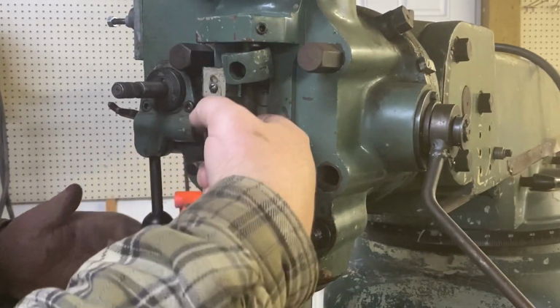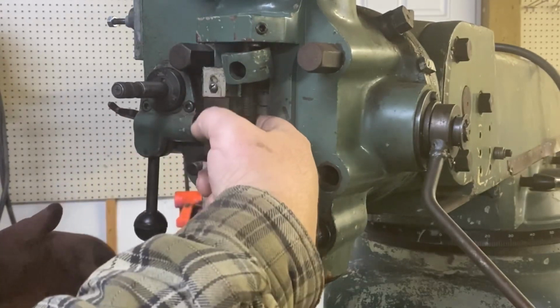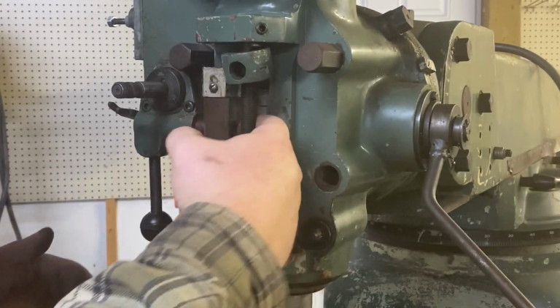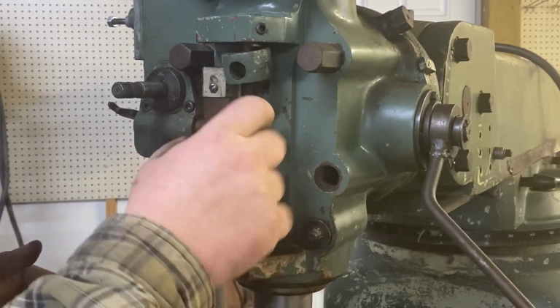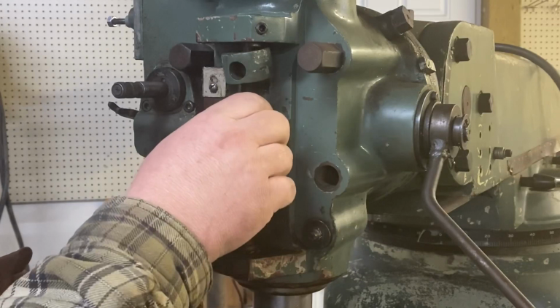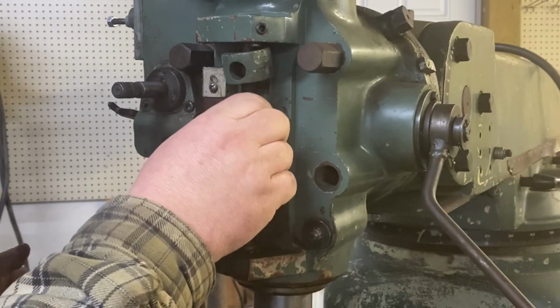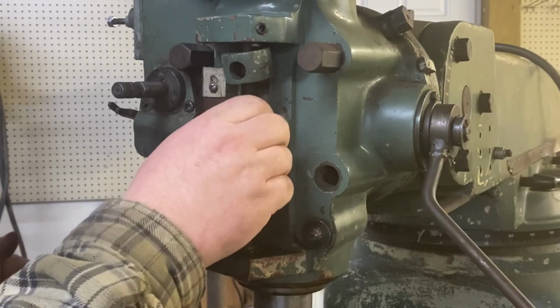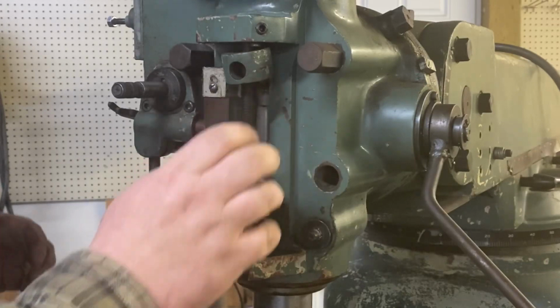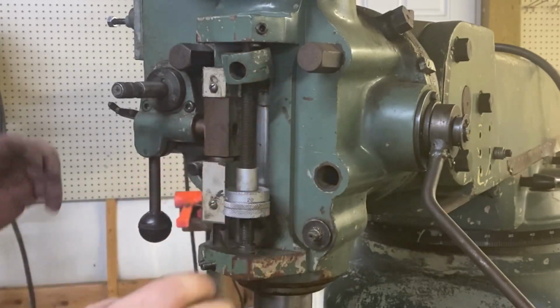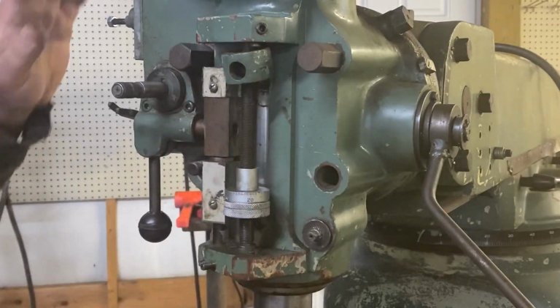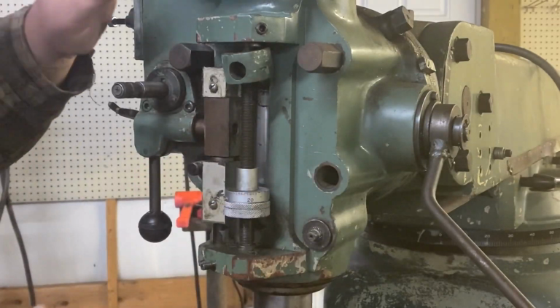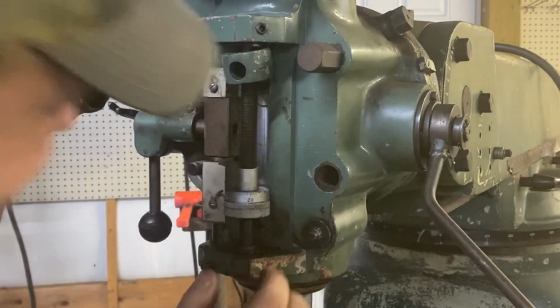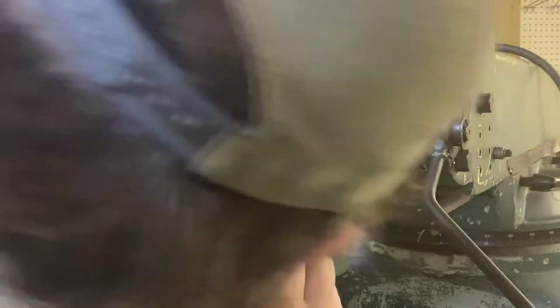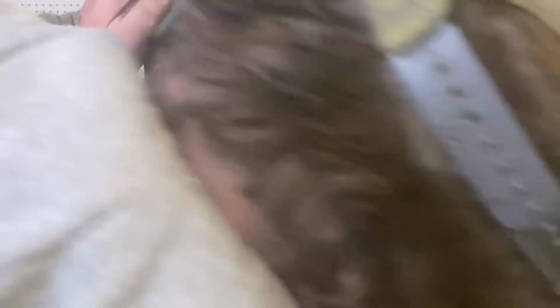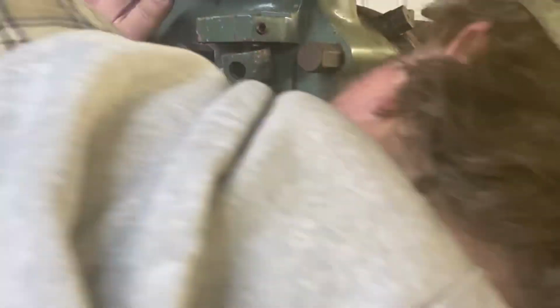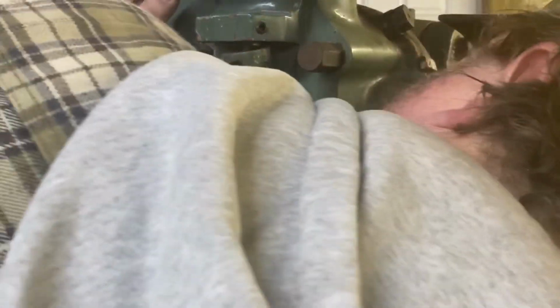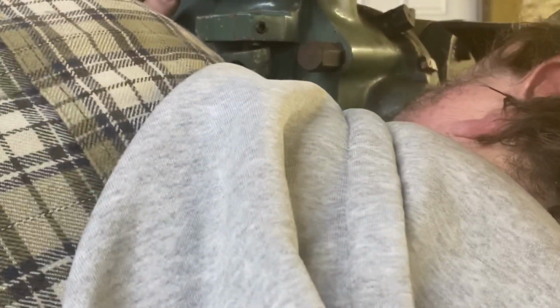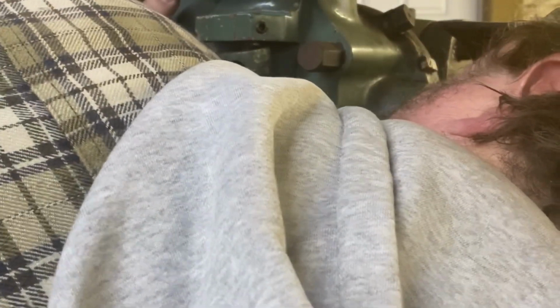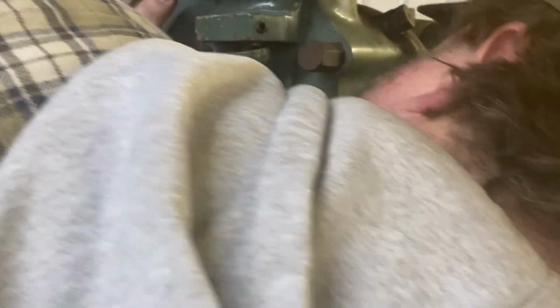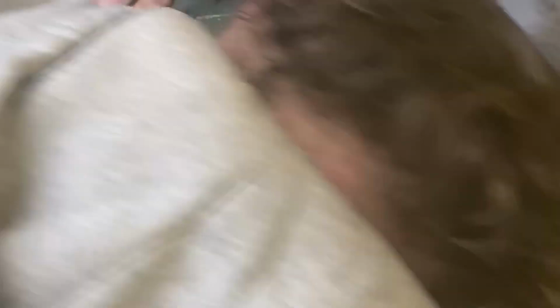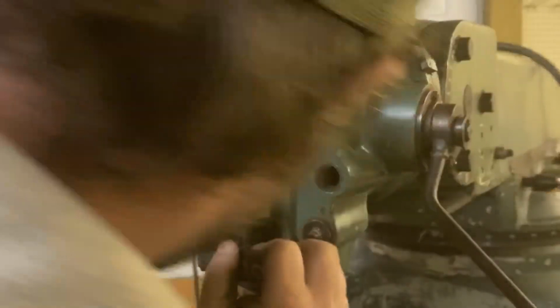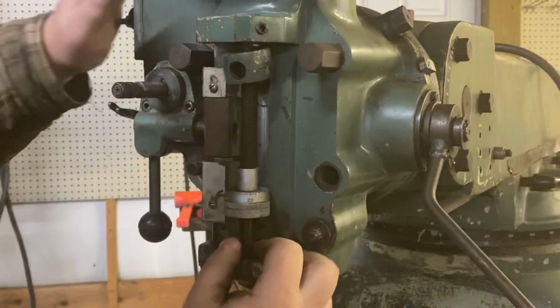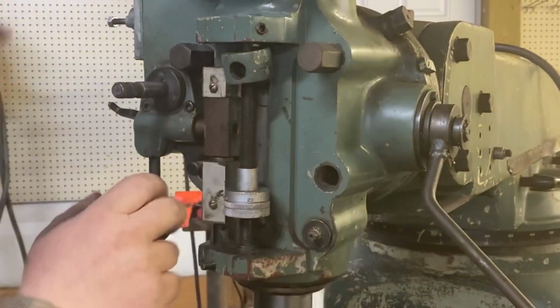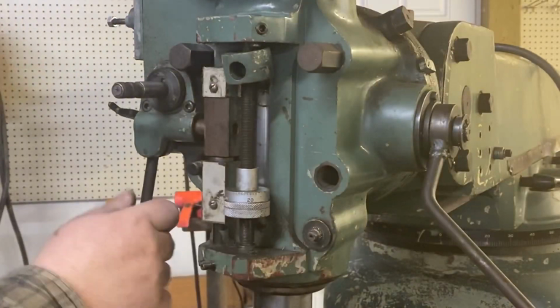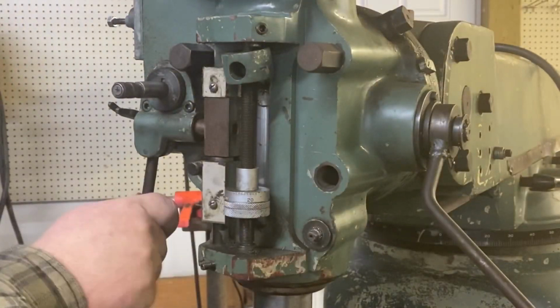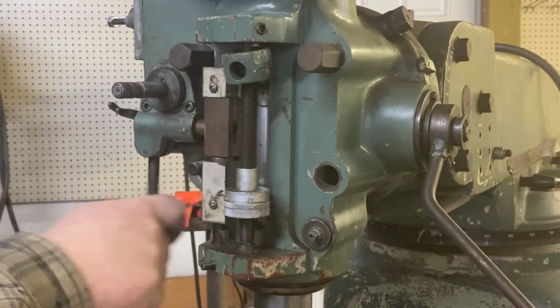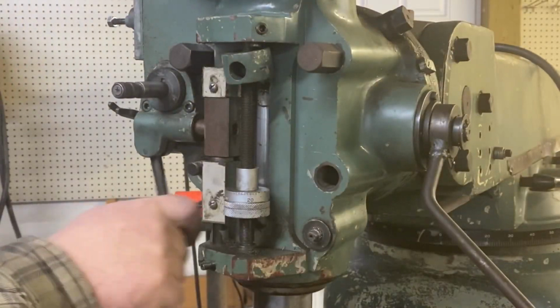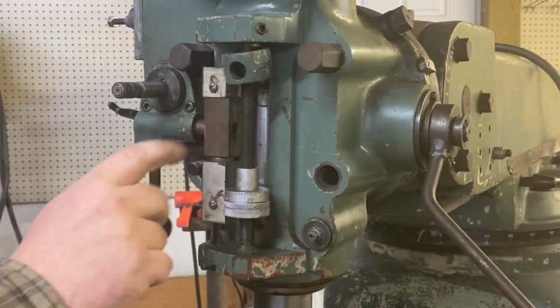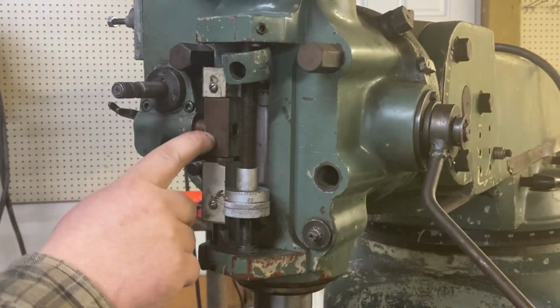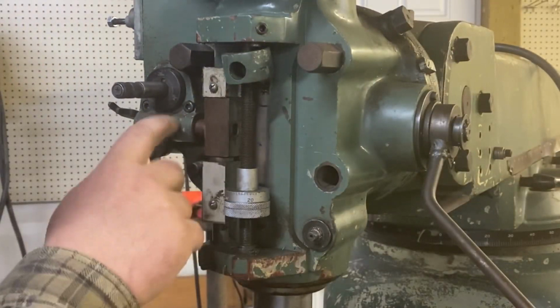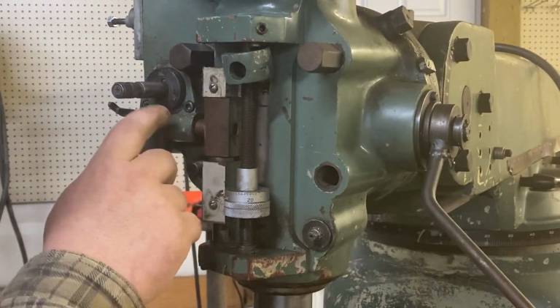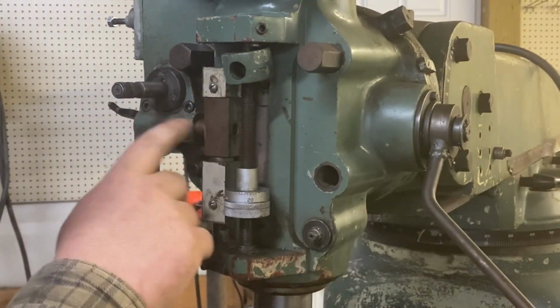Need to get this block off there. It looks like that's part of this.